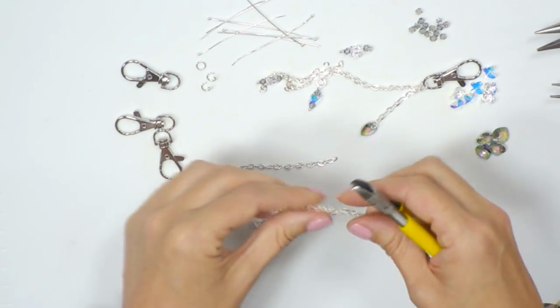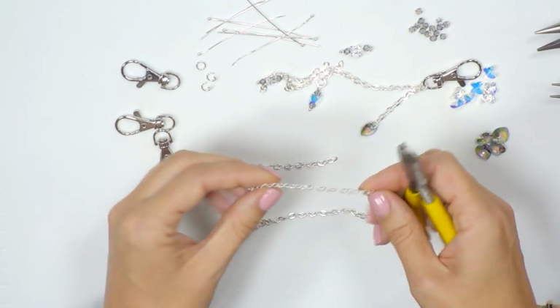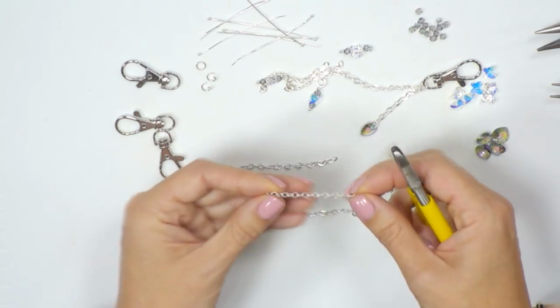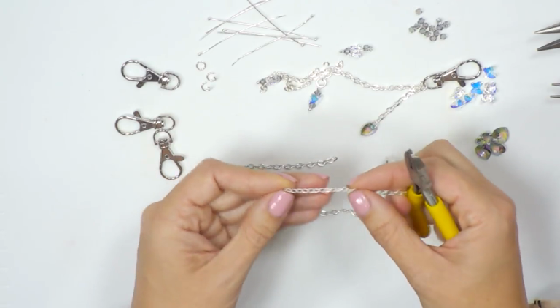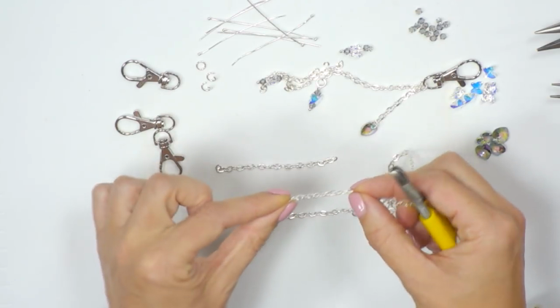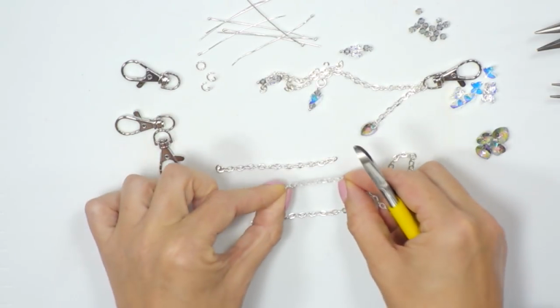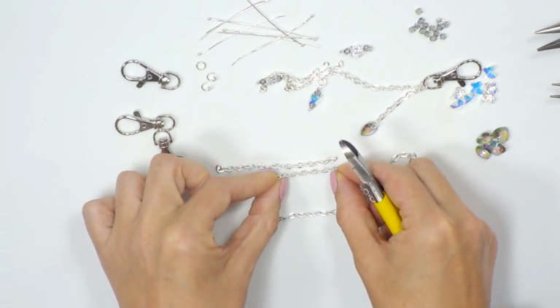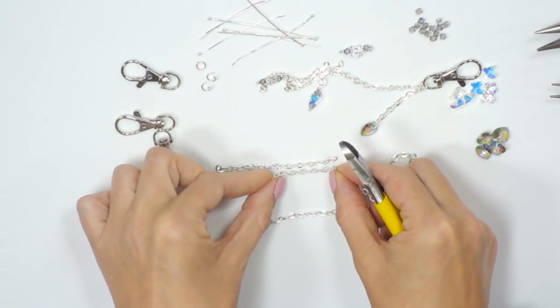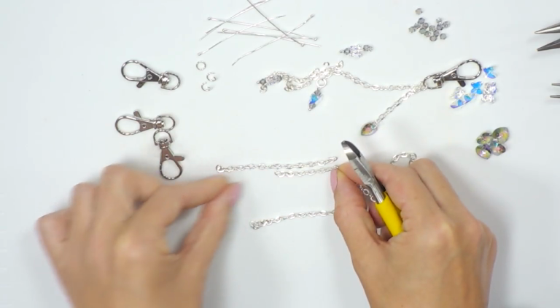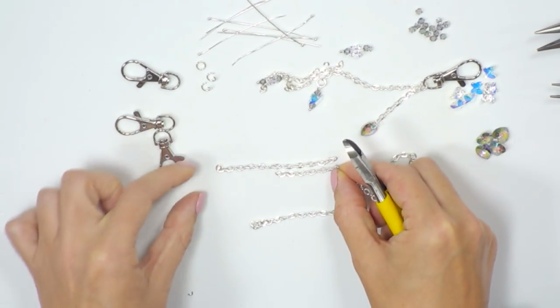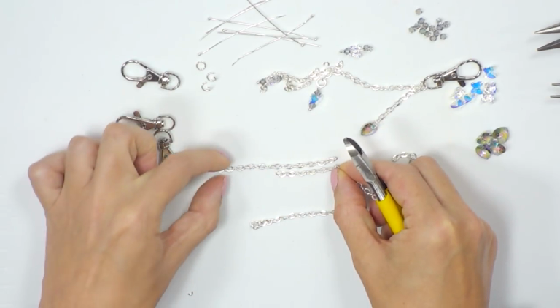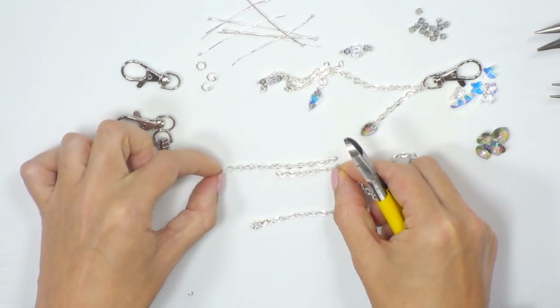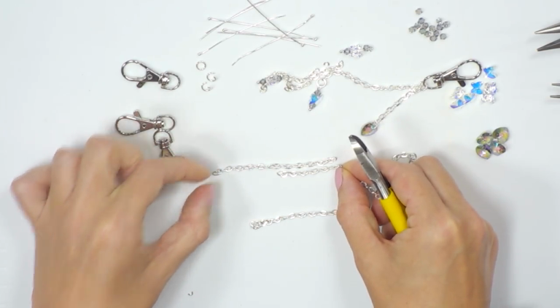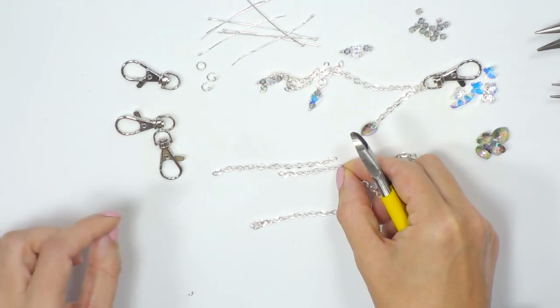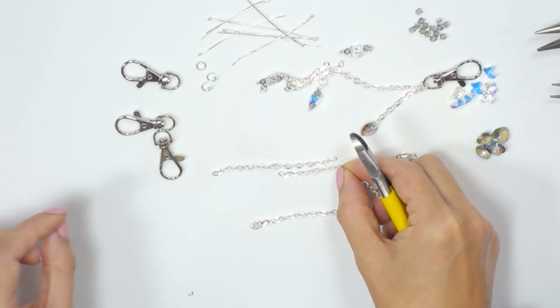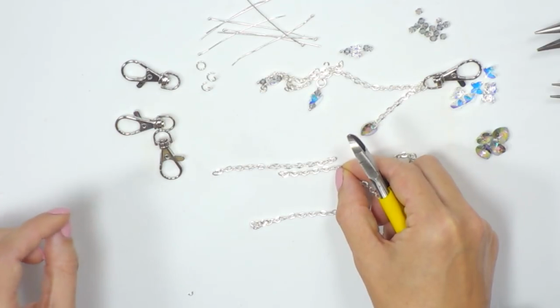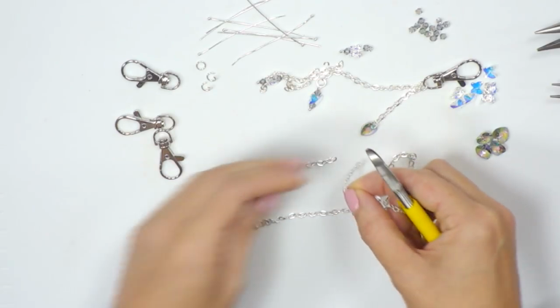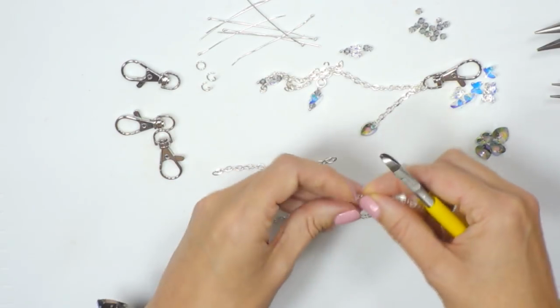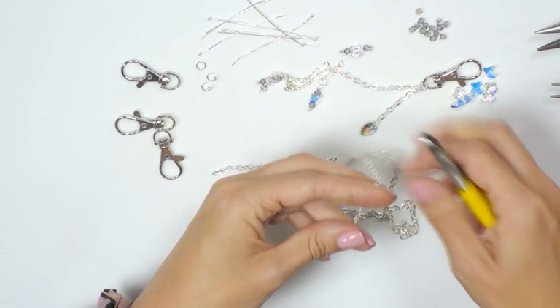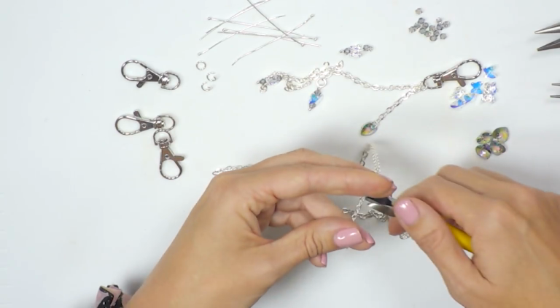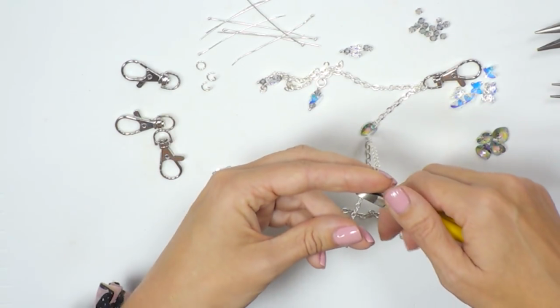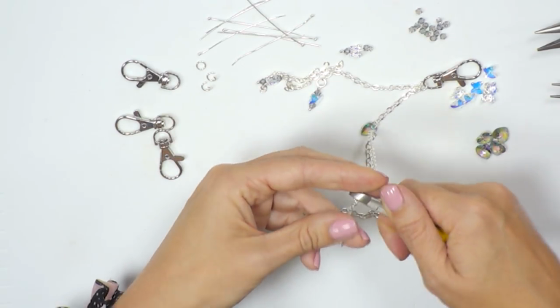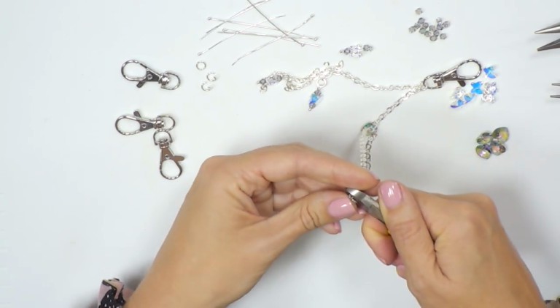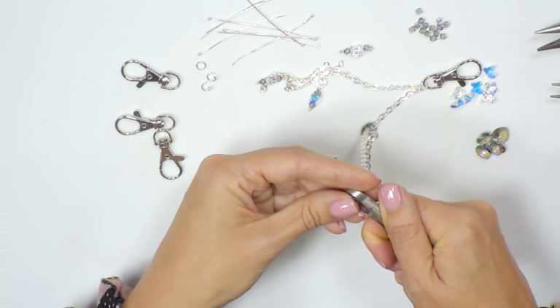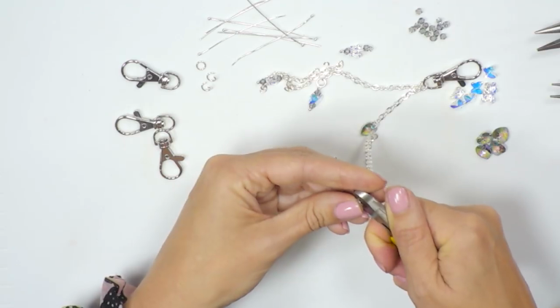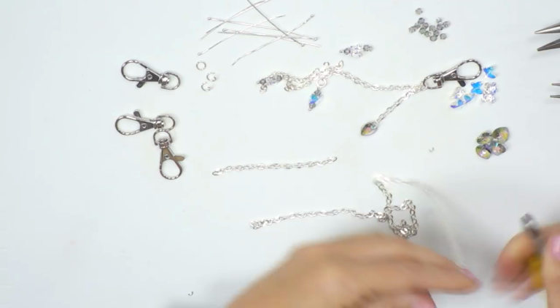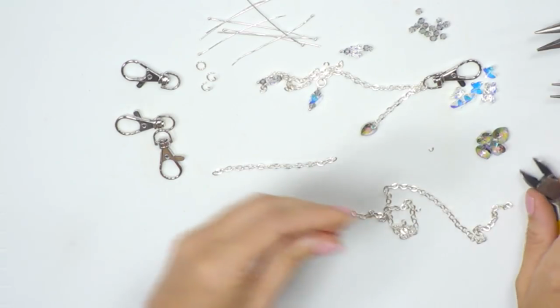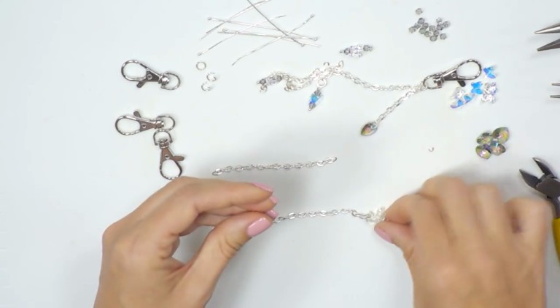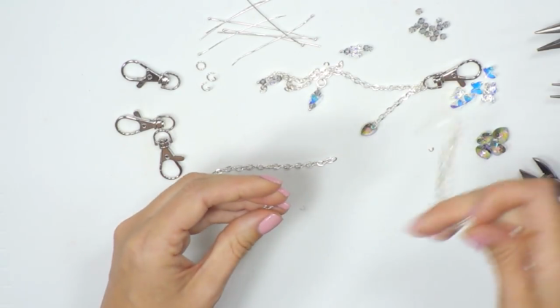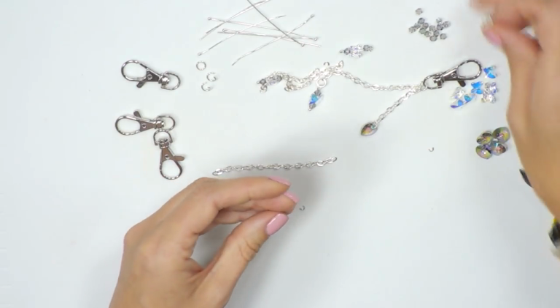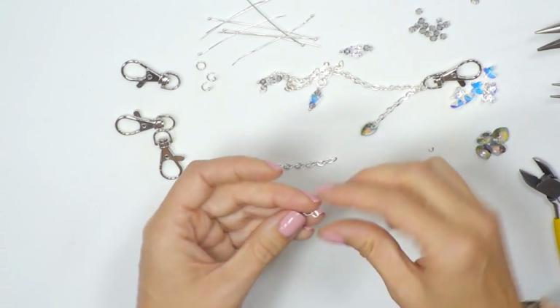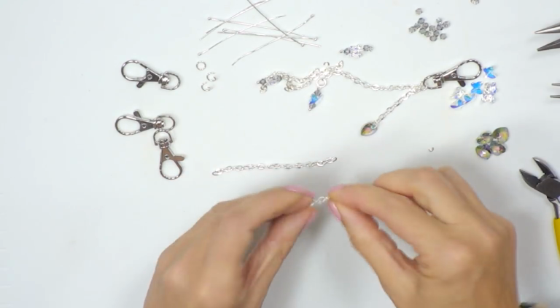Now I'm going to do exactly the same but with the shorter length. I'll pop it up against the length I've just cut and aim for about halfway, then cut through. So now I've got my two lengths of chain.